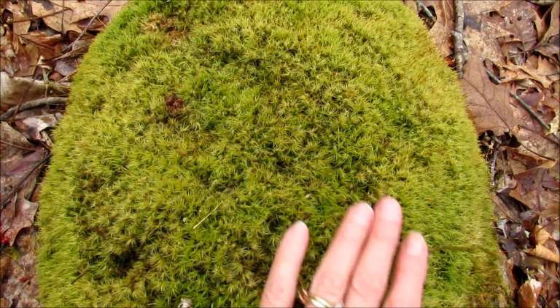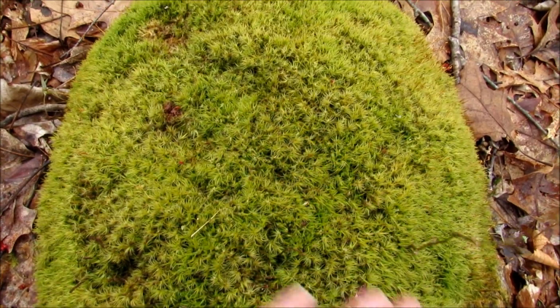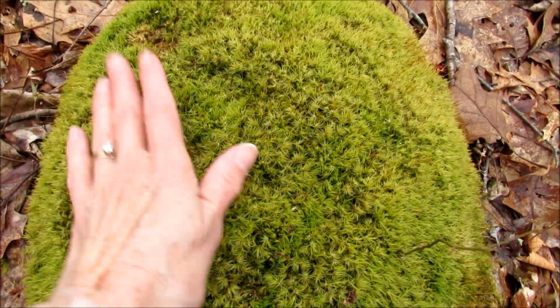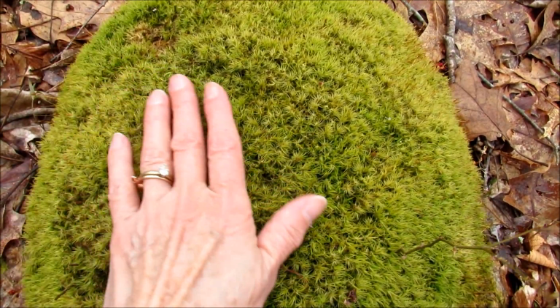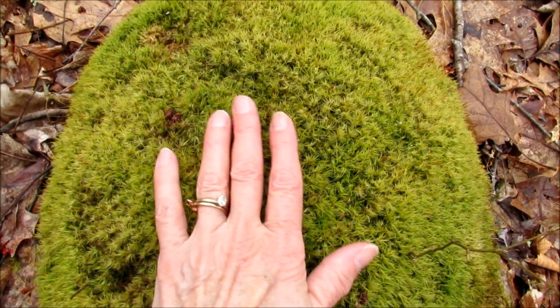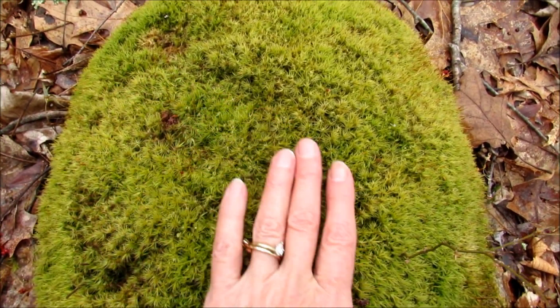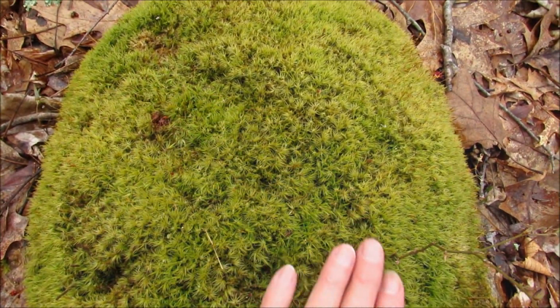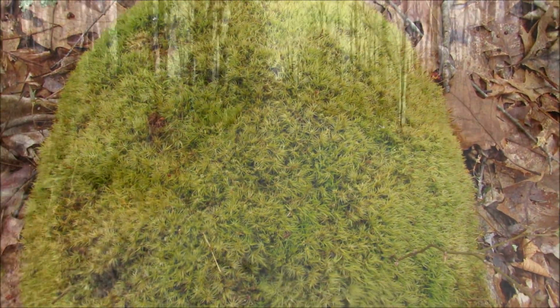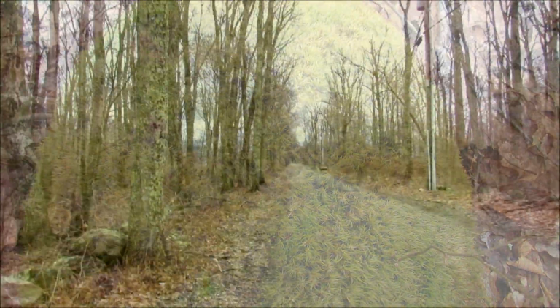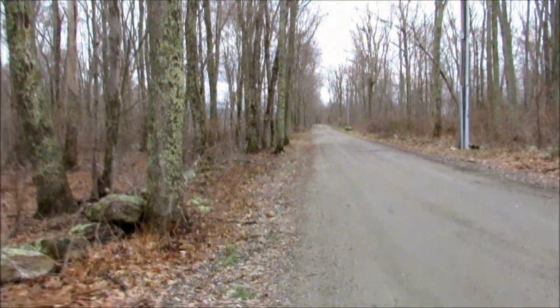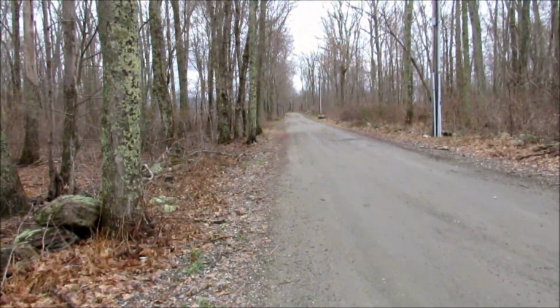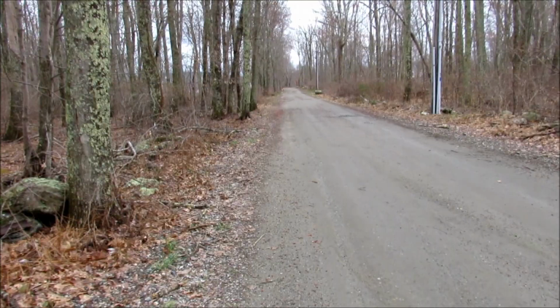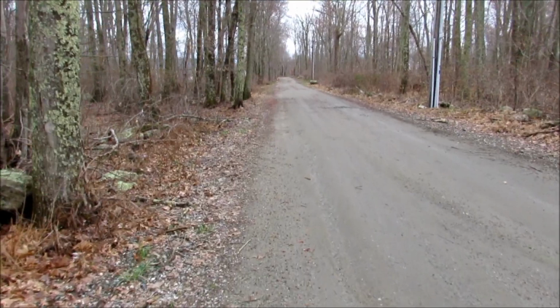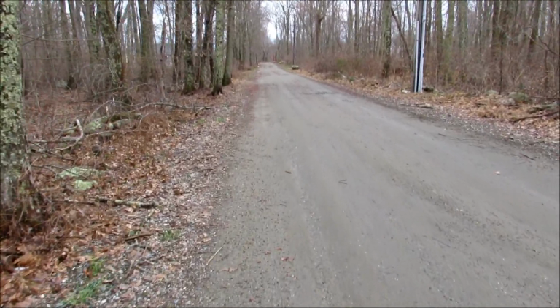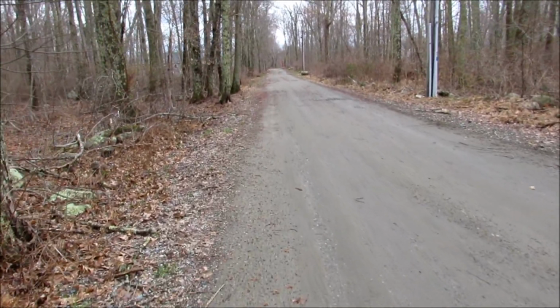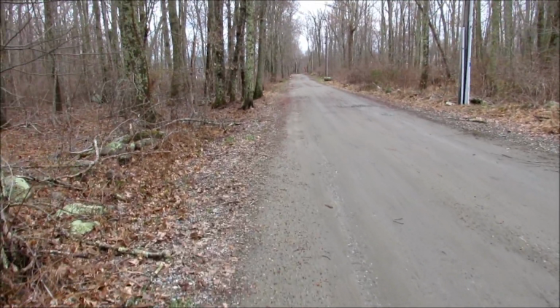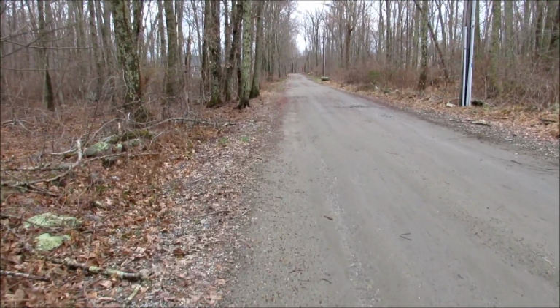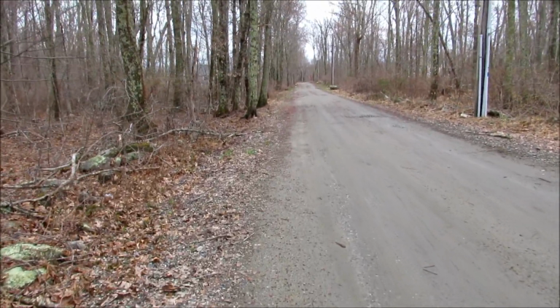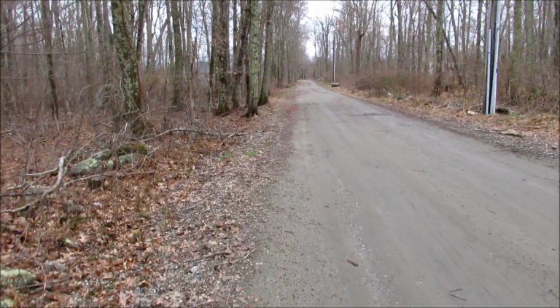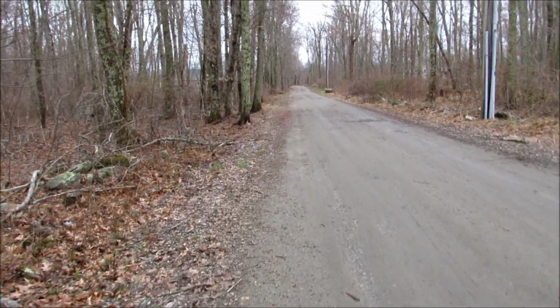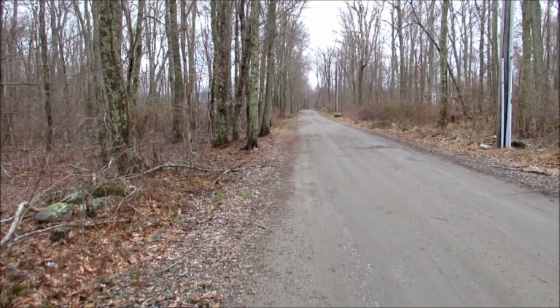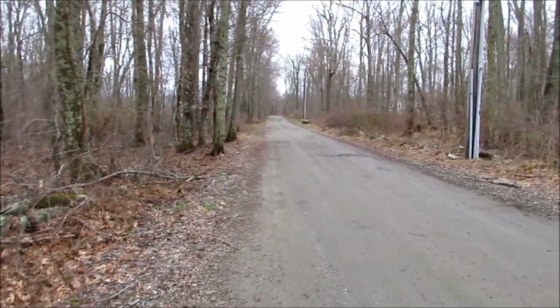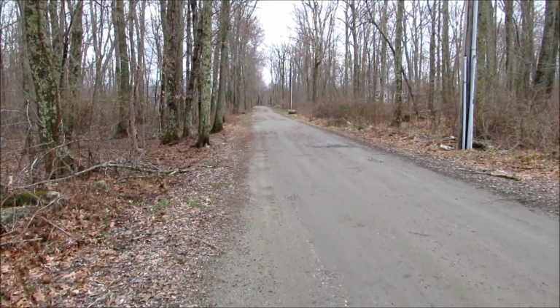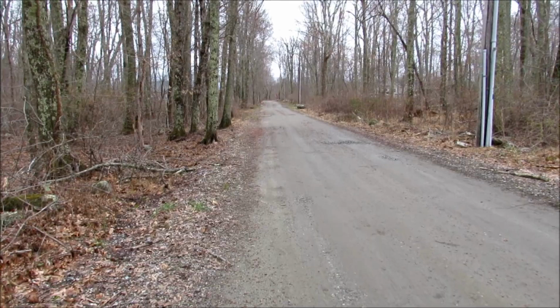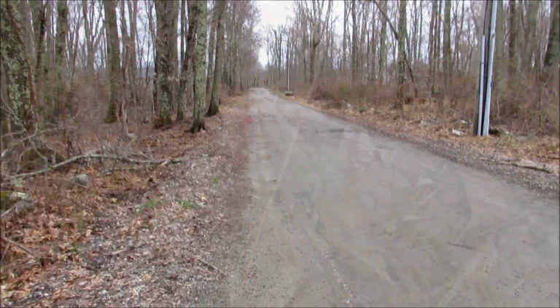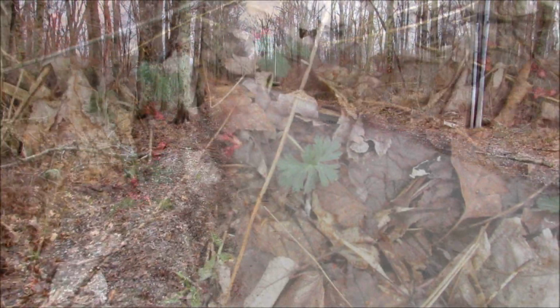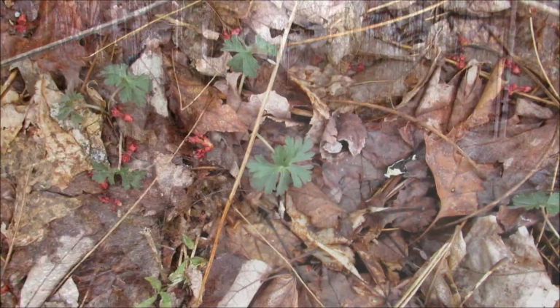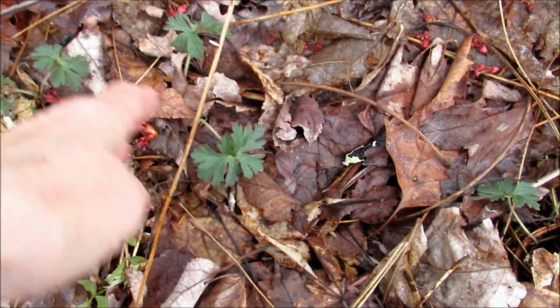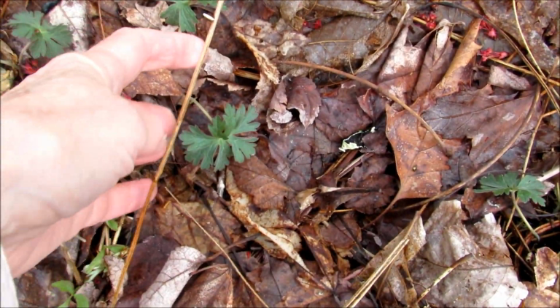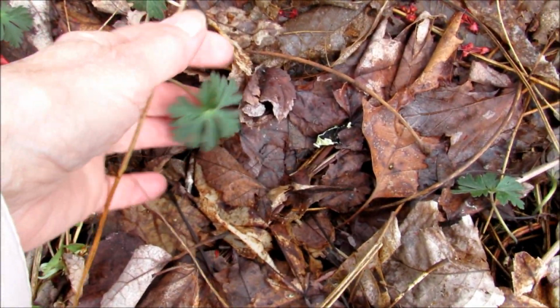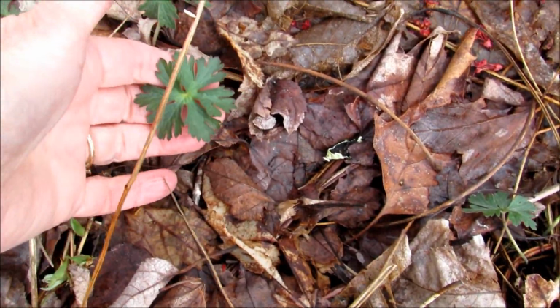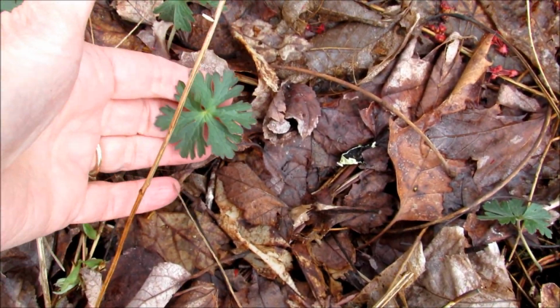Back out on the lane, I'm on my way up to get the mail at the mailbox. Along the lane, I found these cranesbill — it's a type of wild geranium. They'll bloom a little later in the season.